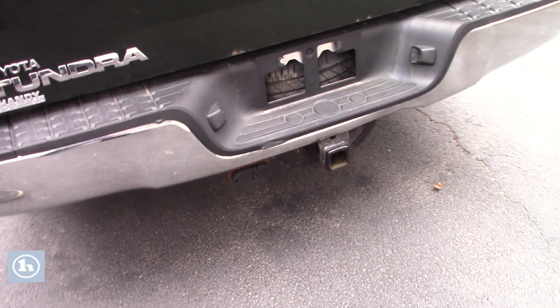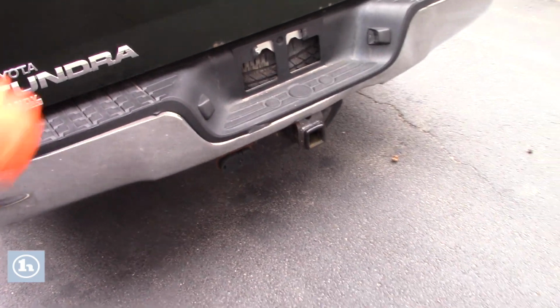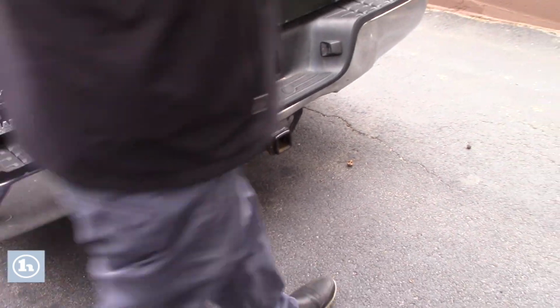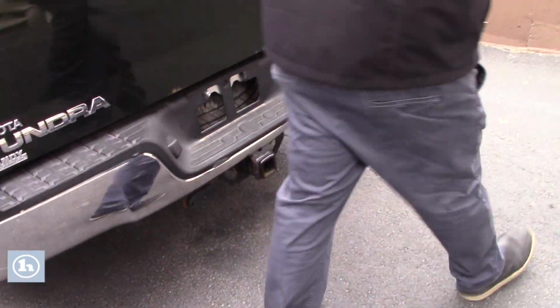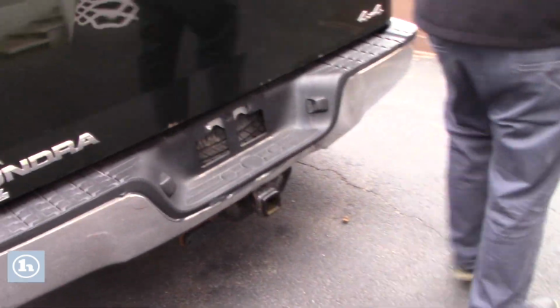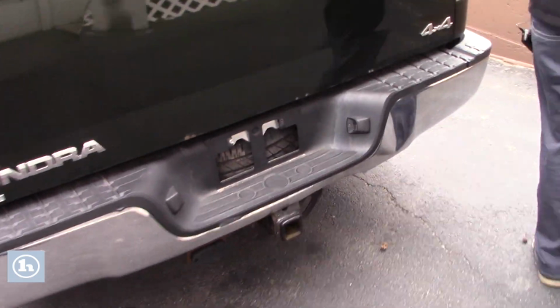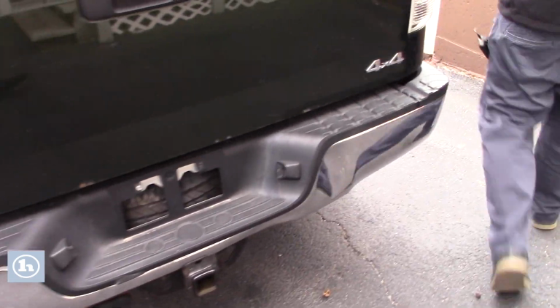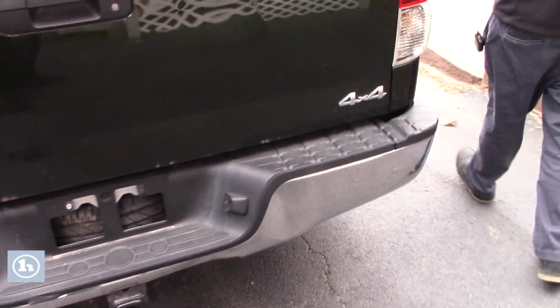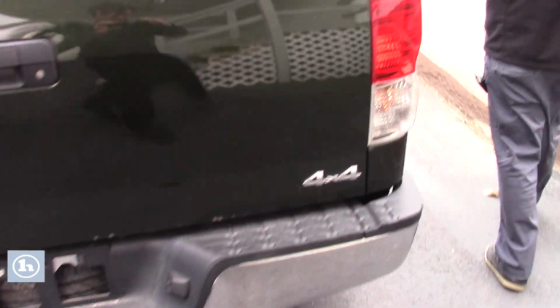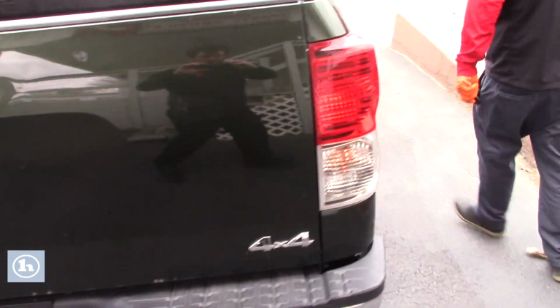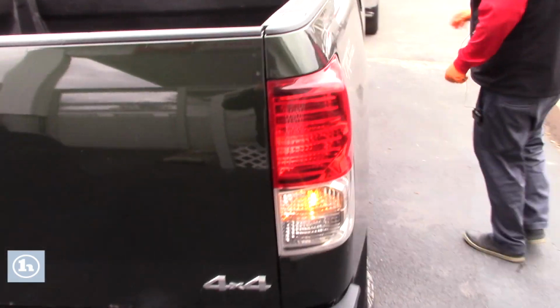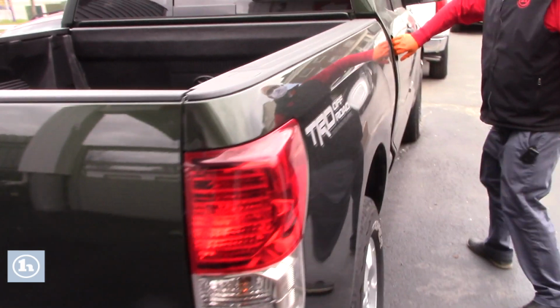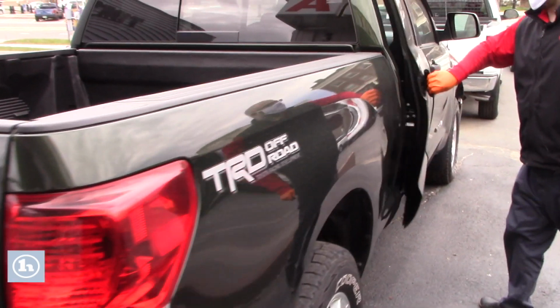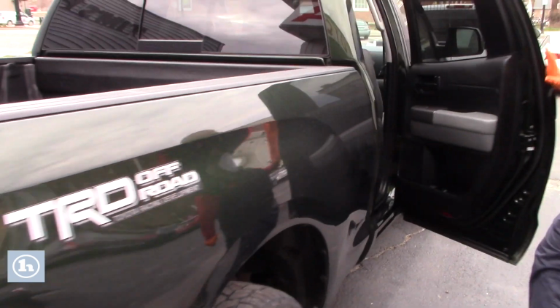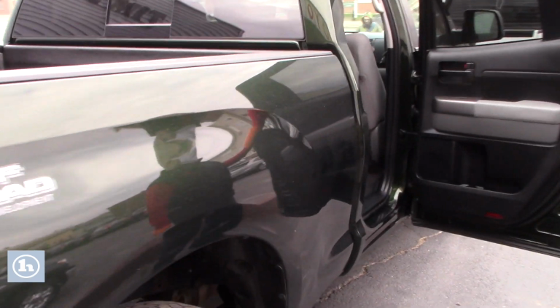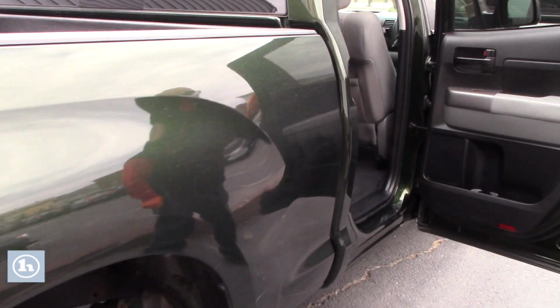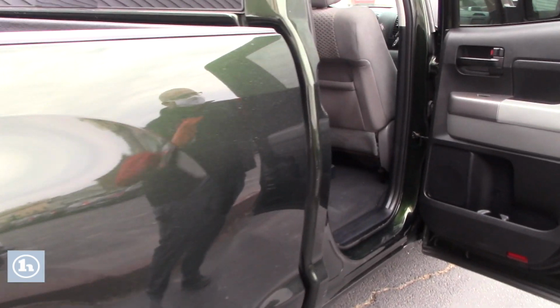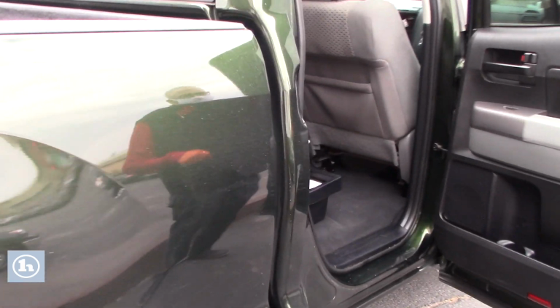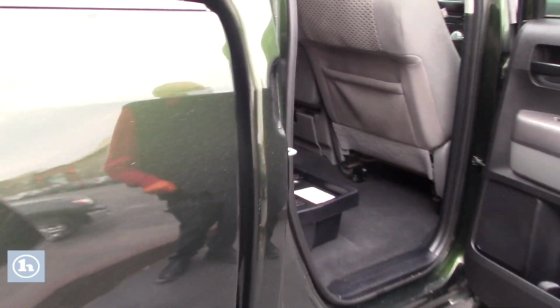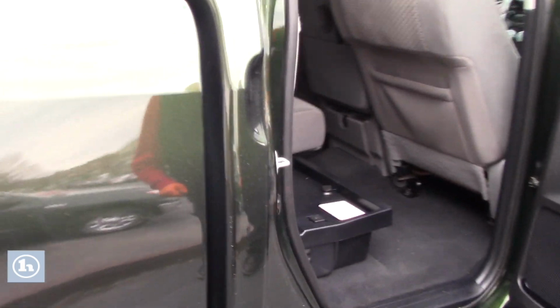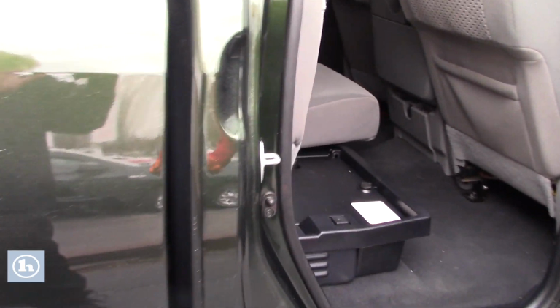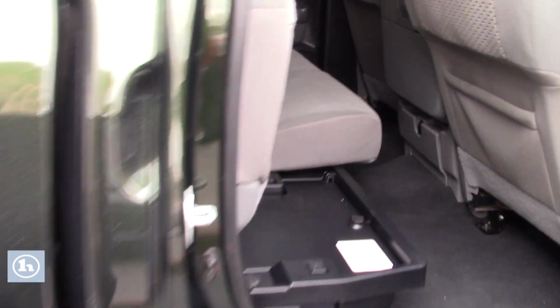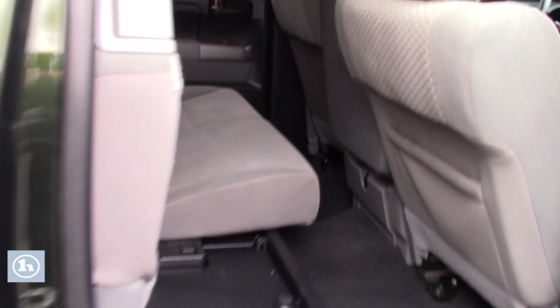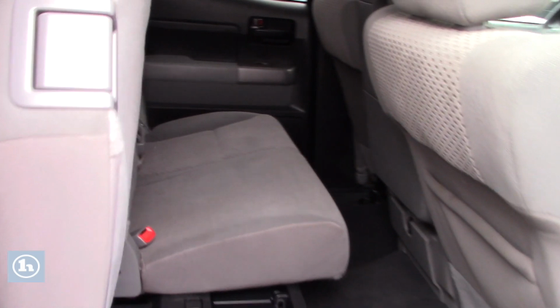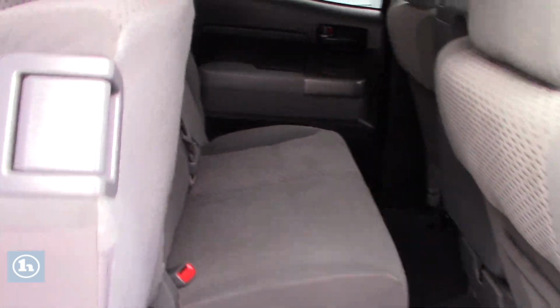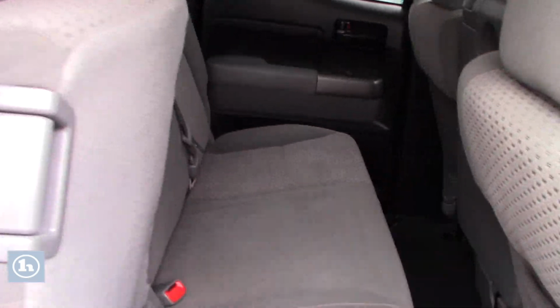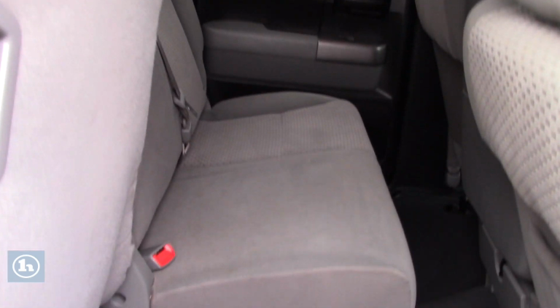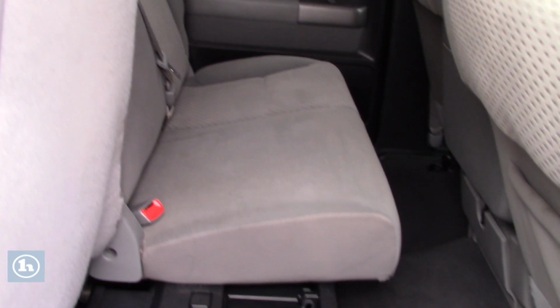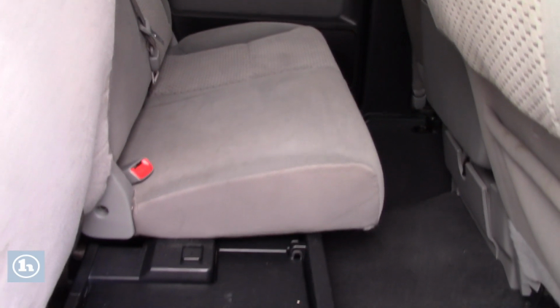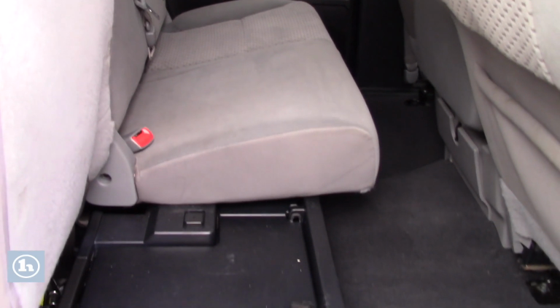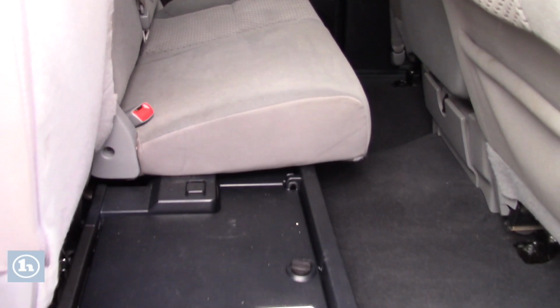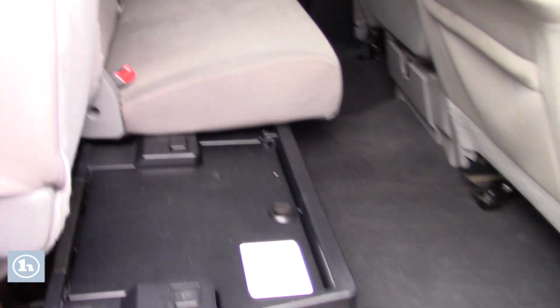Come back around here, we'll show you inside the interior of the truck. This one does have the gray cloth interior, not showing much of any wear and tear. As you can see, you can fold those seats up and you've got some storage bins and stuff located underneath.